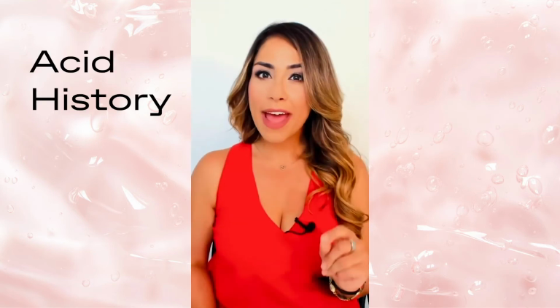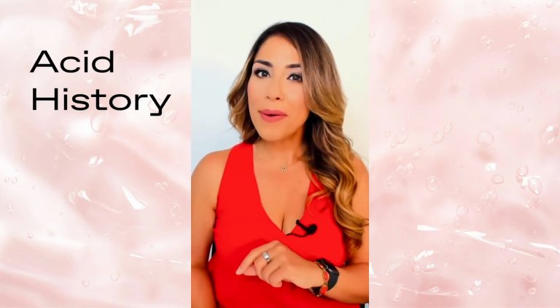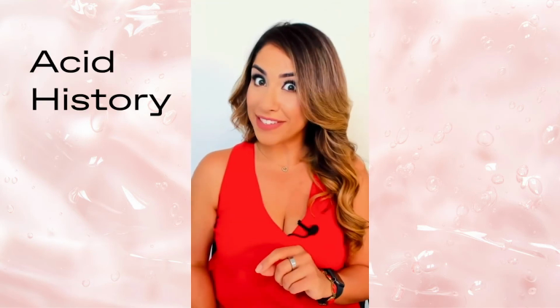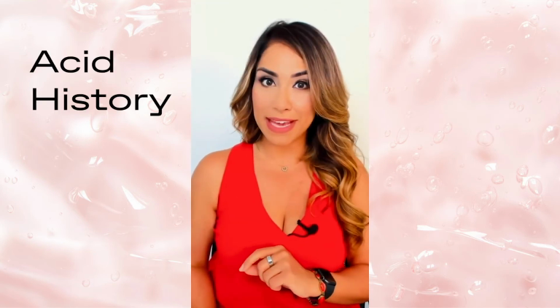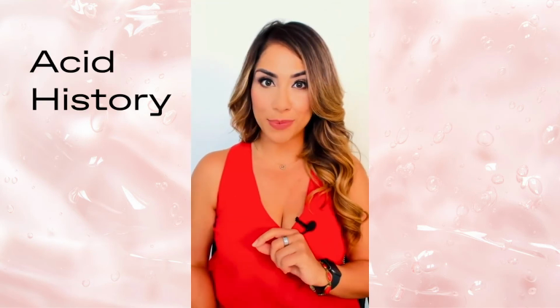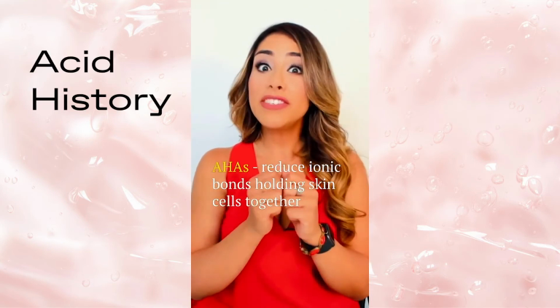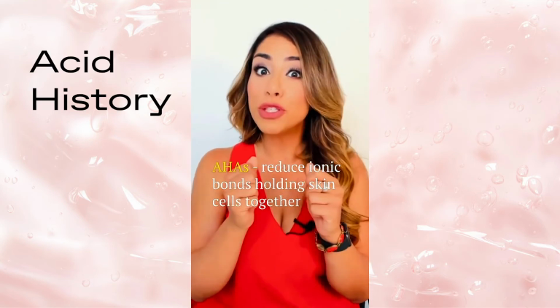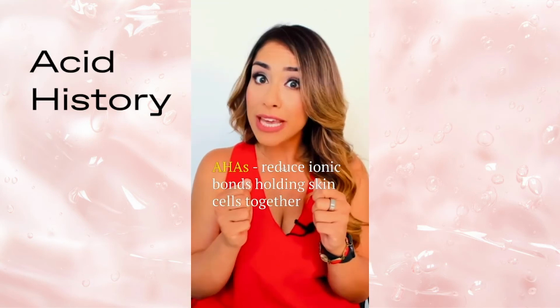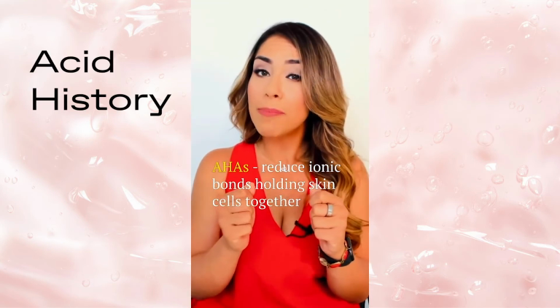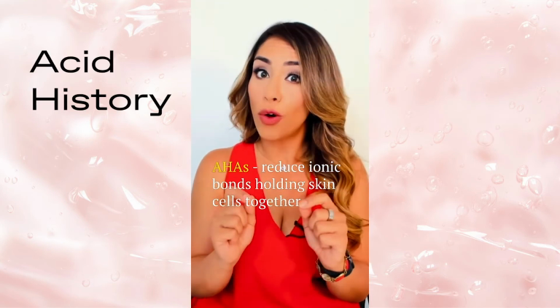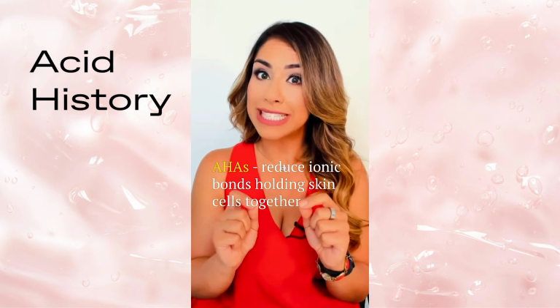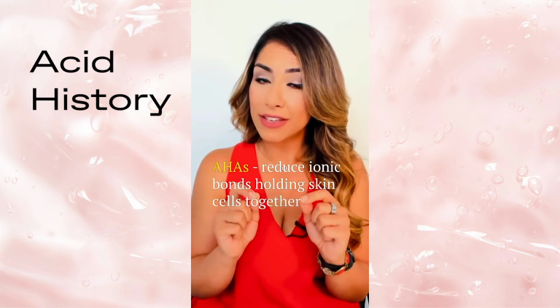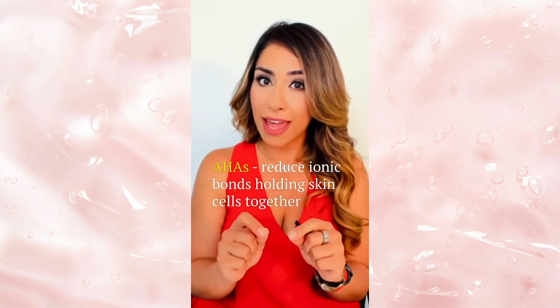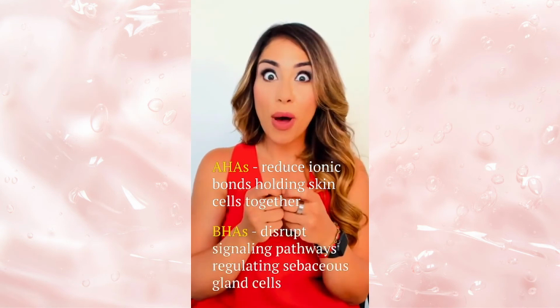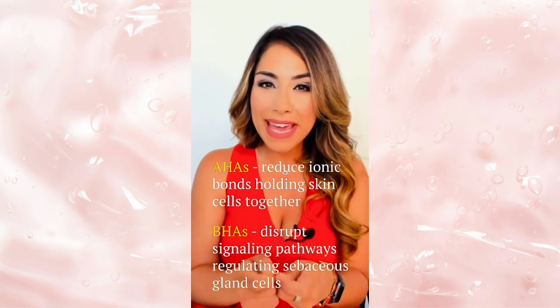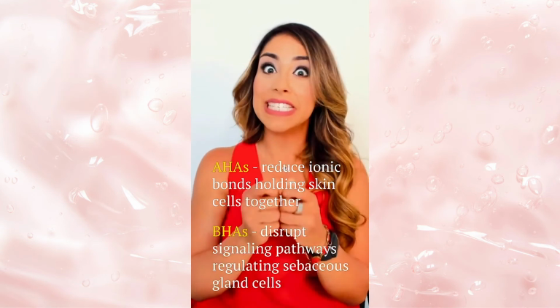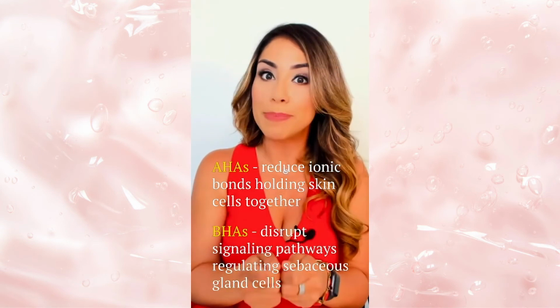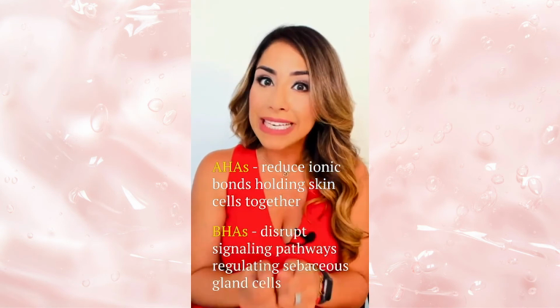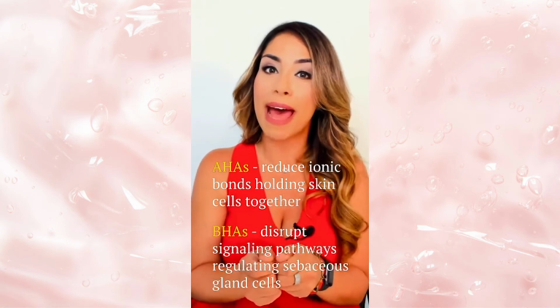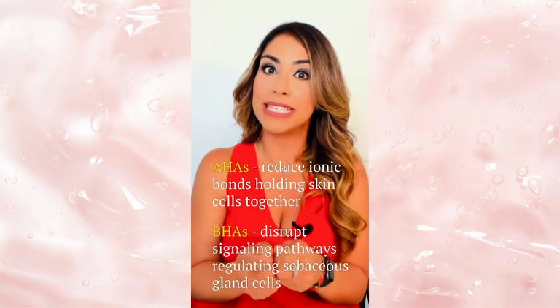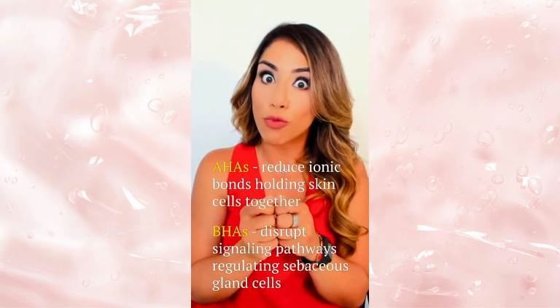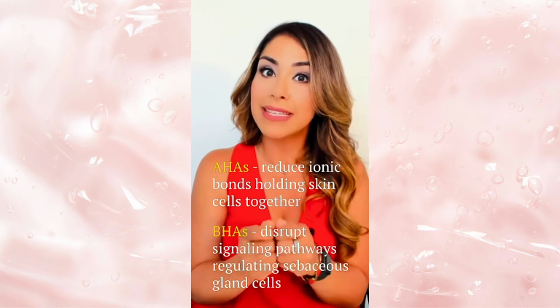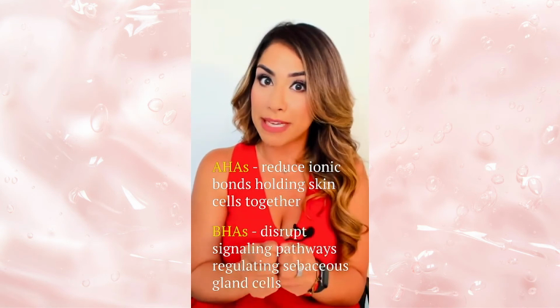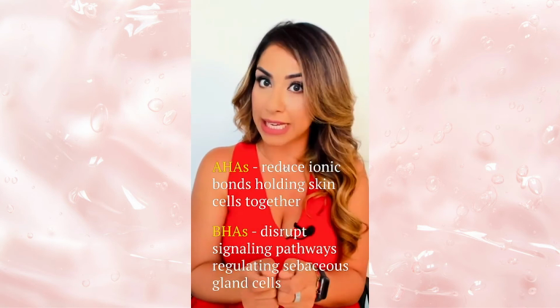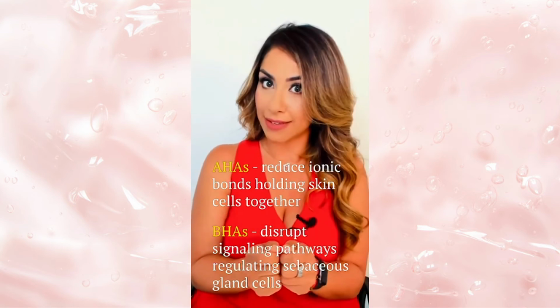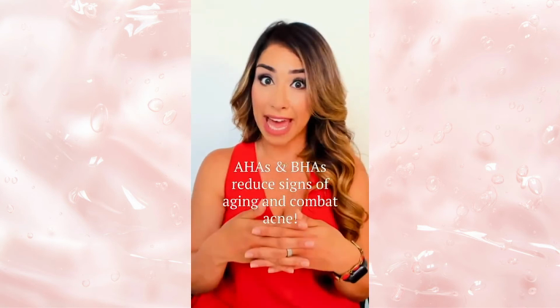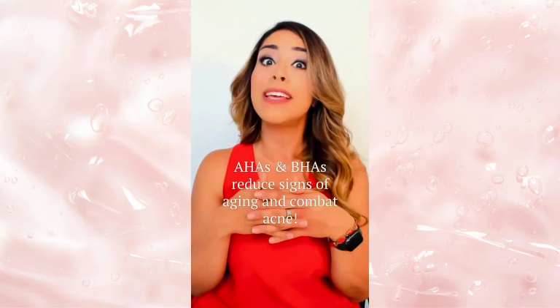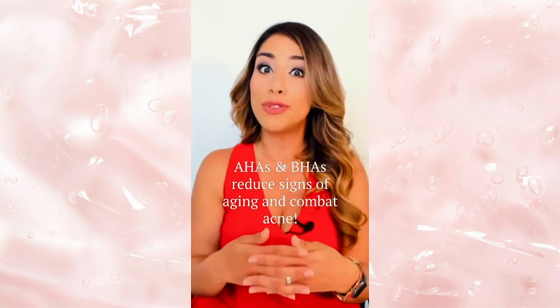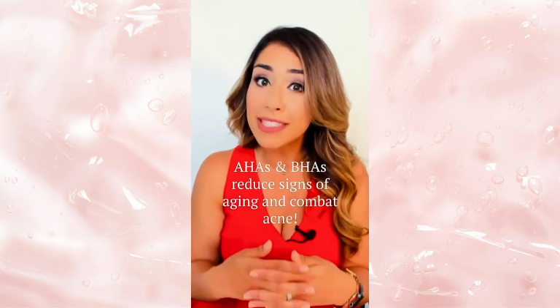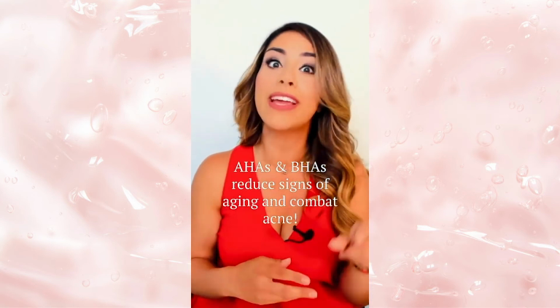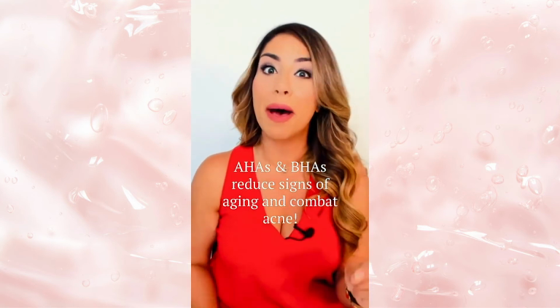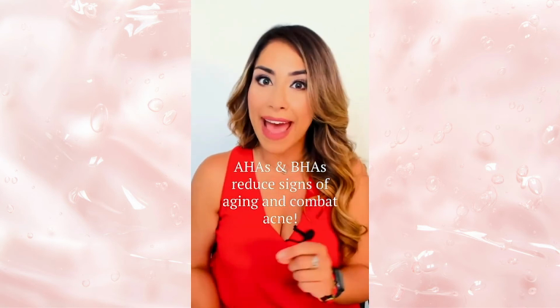Now you know how AHAs and BHAs work. AHAs reduce the ionic bonds holding skin cells together, while BHAs disrupt signaling pathways that regulate sebaceous gland cells. Together, they can reduce signs of aging and combat acne.